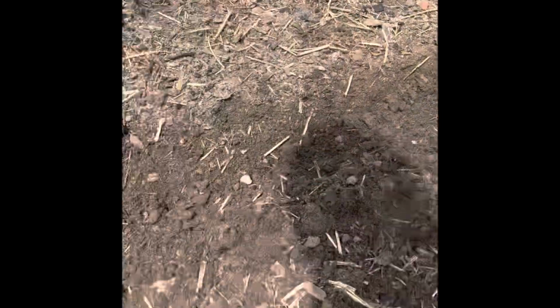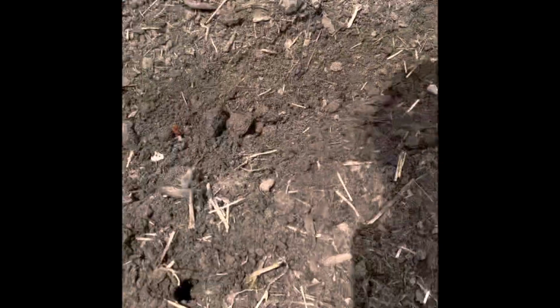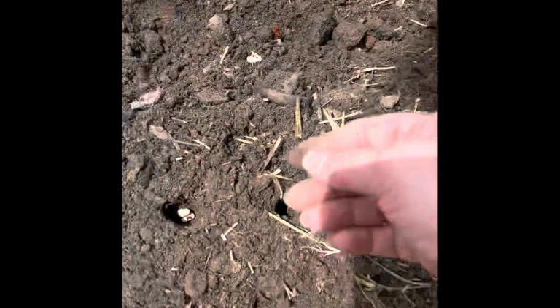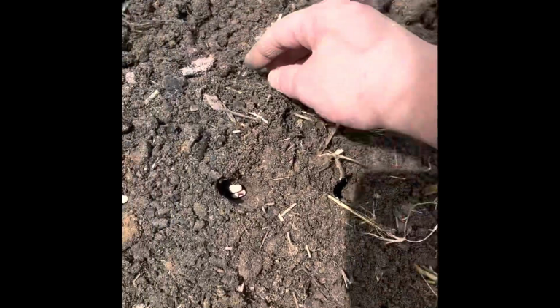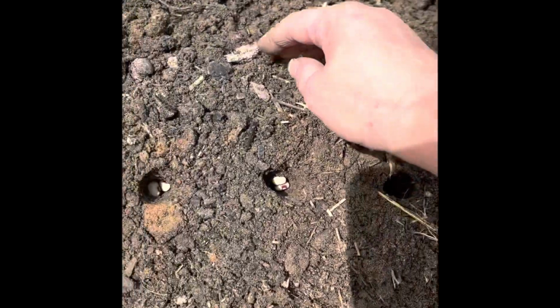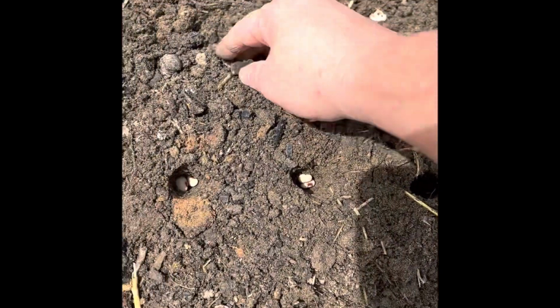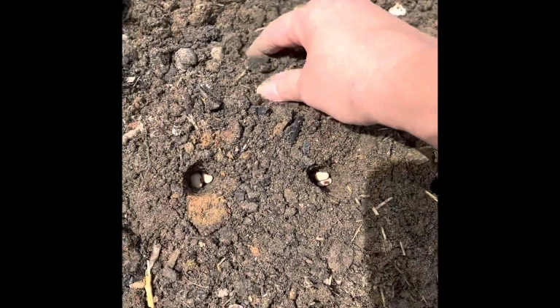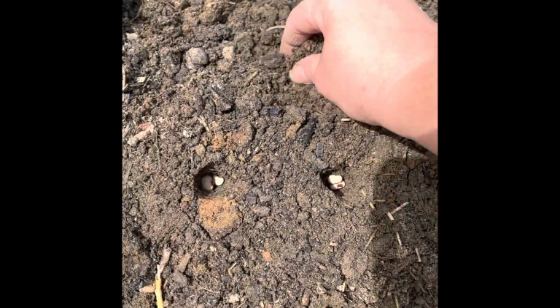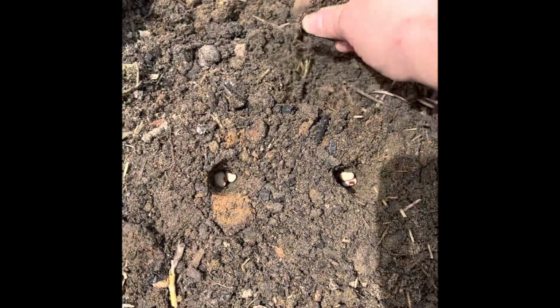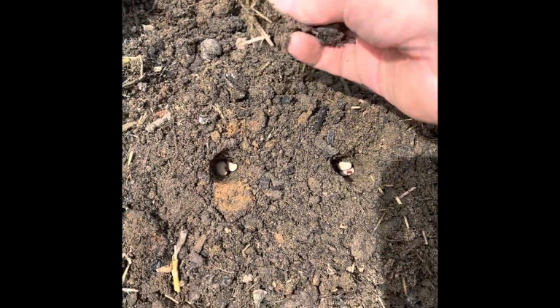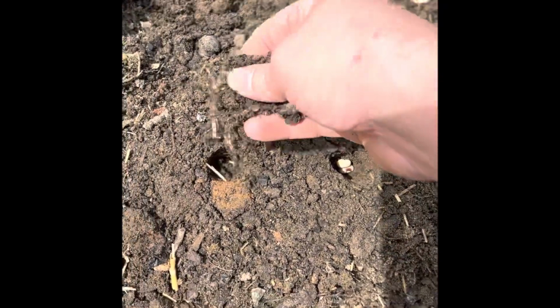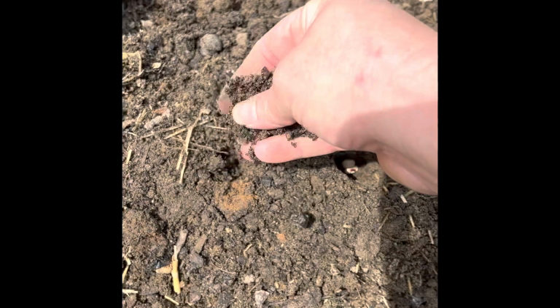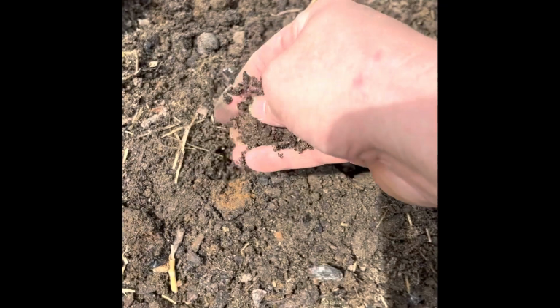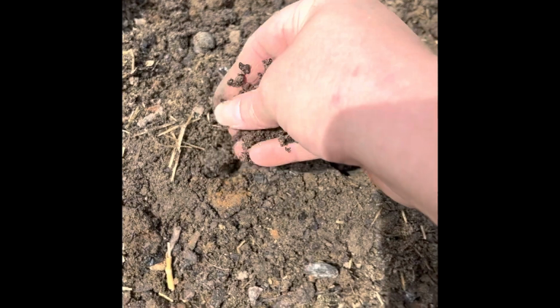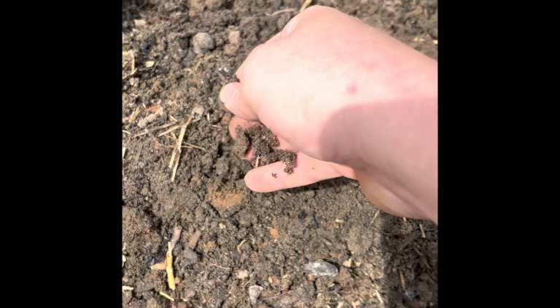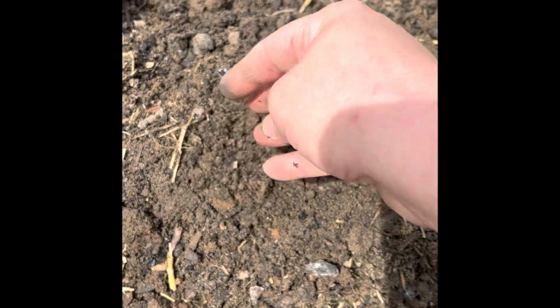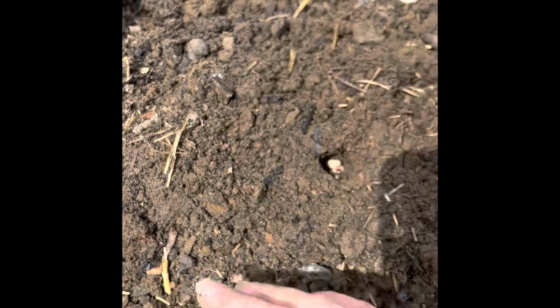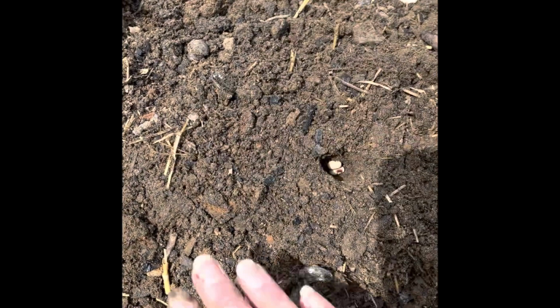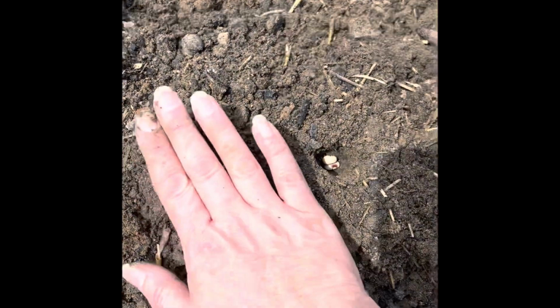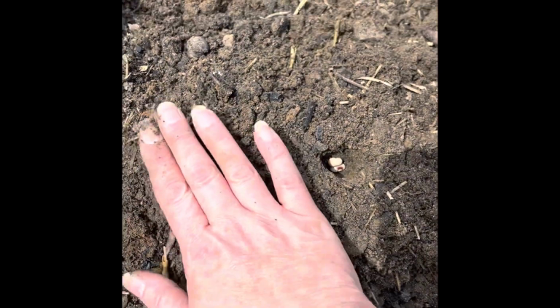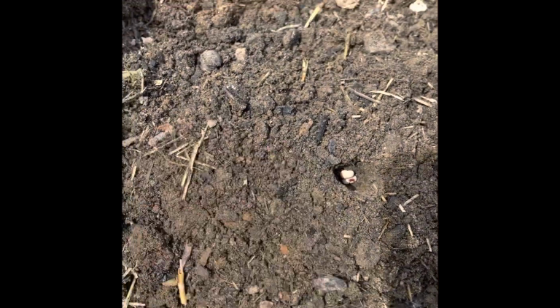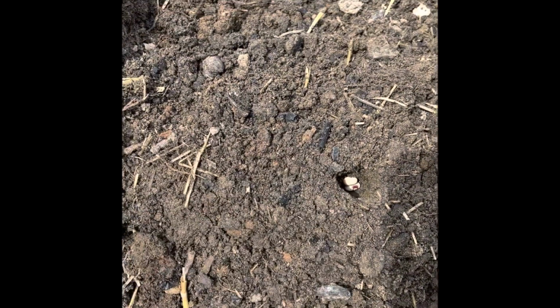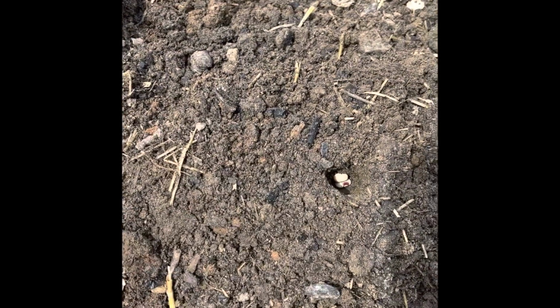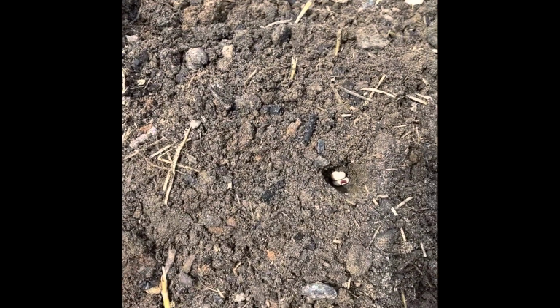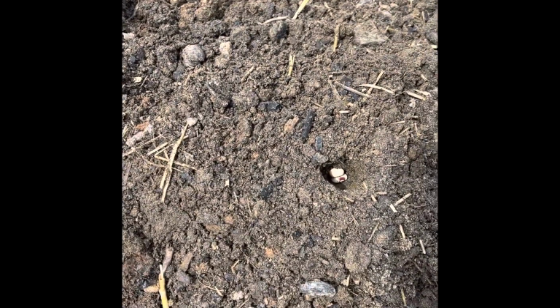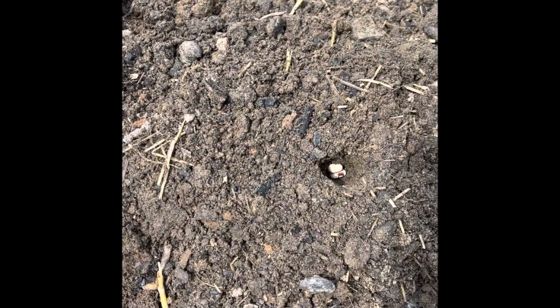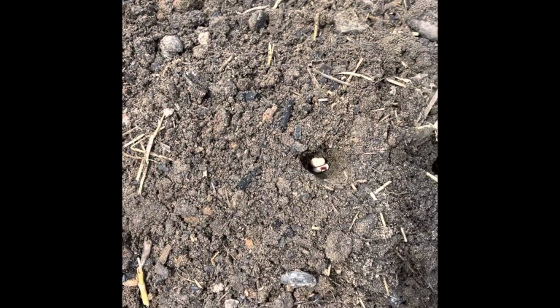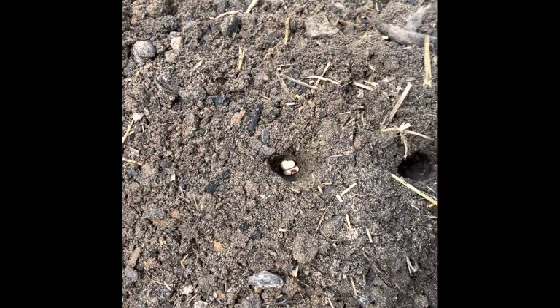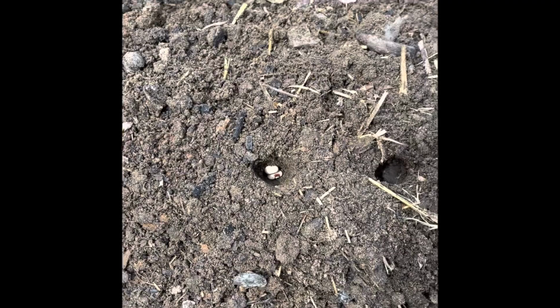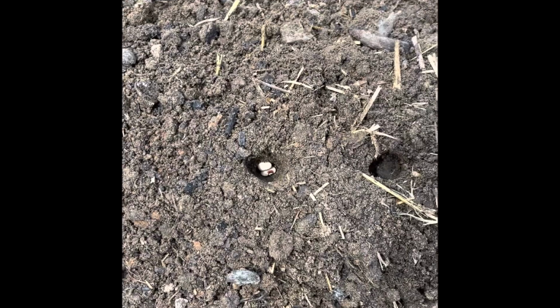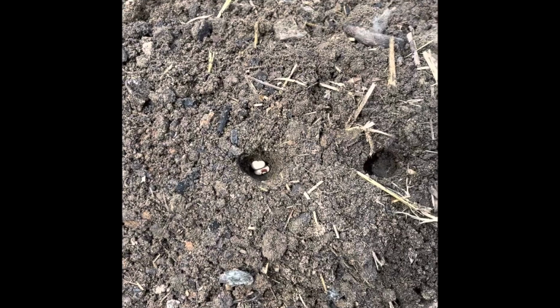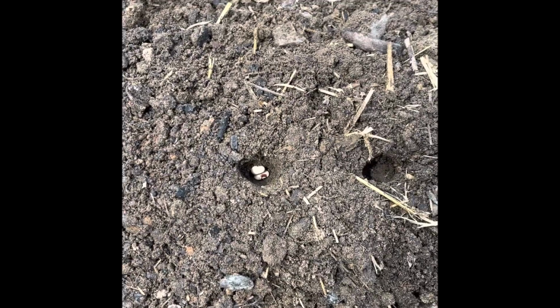Once I get my whole row done, I'll come back and just gently put a little dirt in on top of the hole like that and just kind of pat it like that. And that's how I plant purple hull peas.